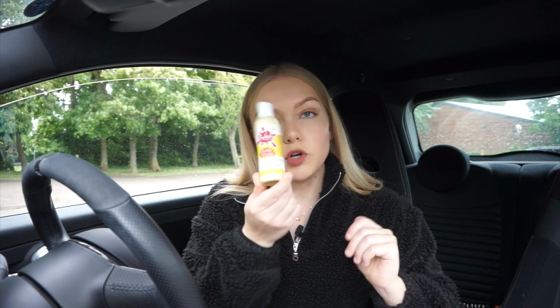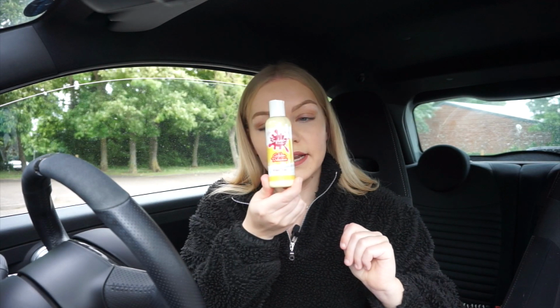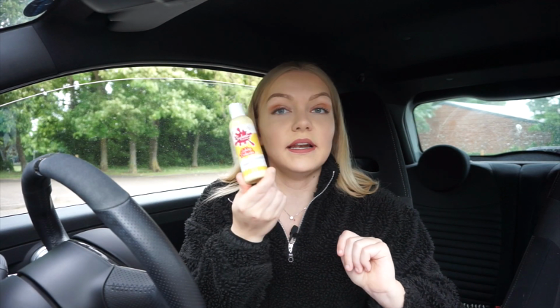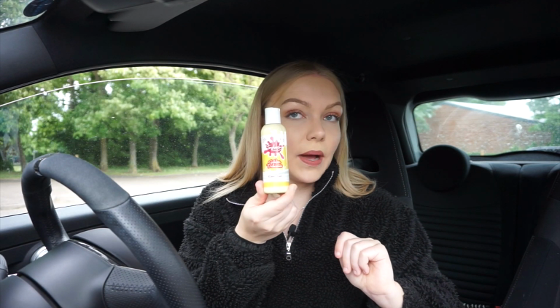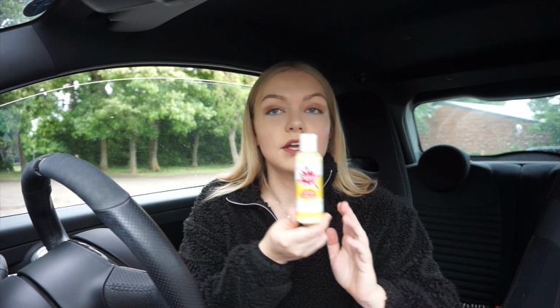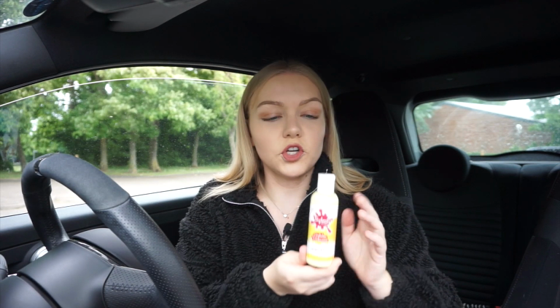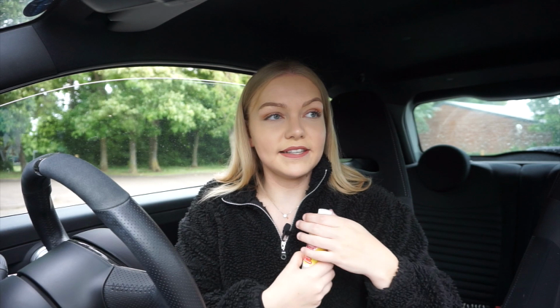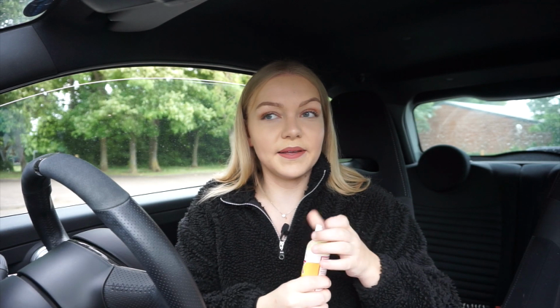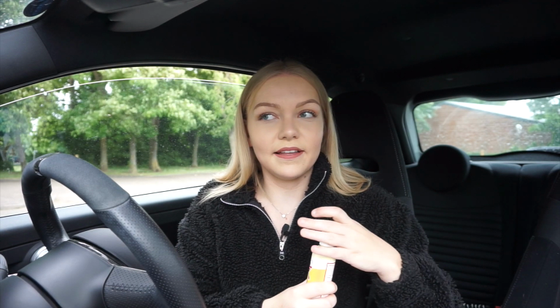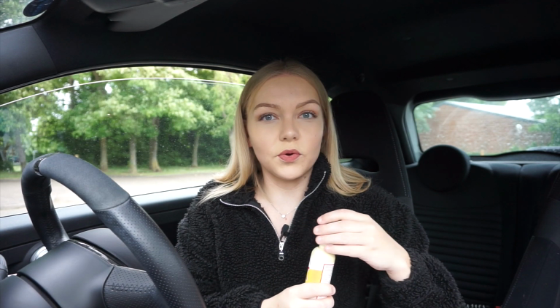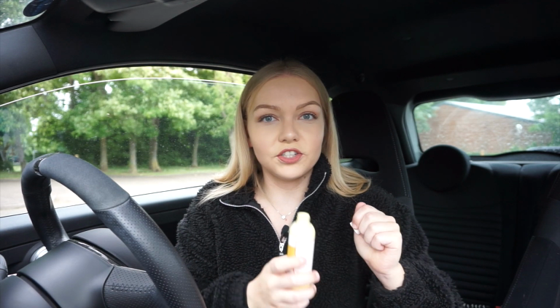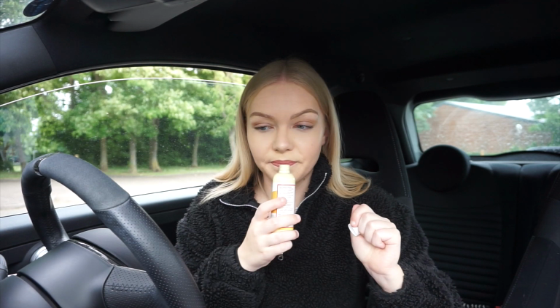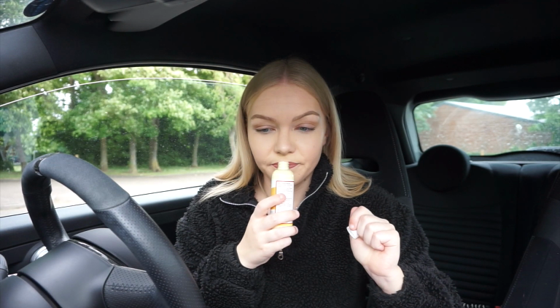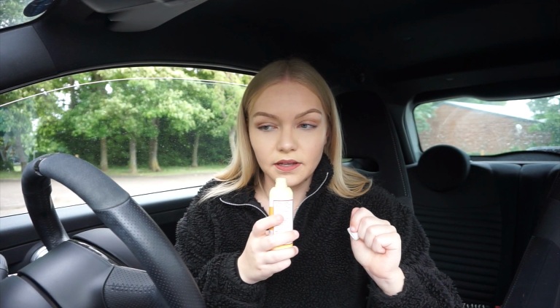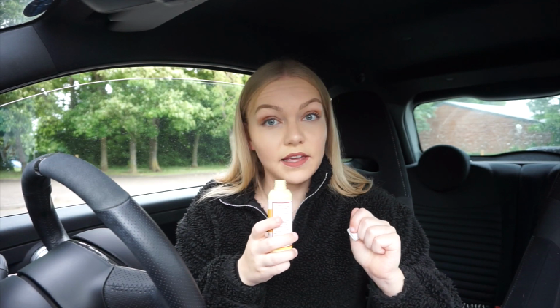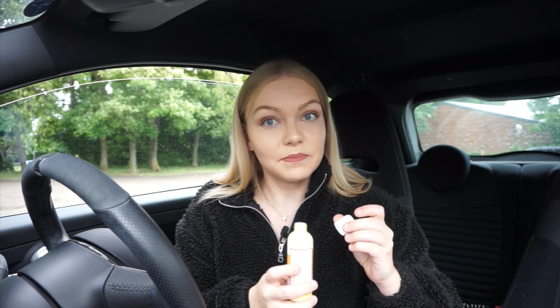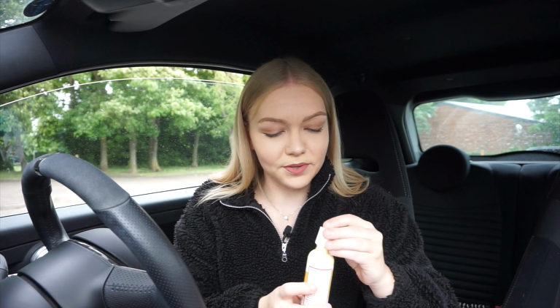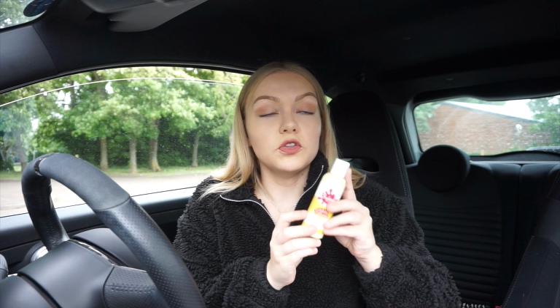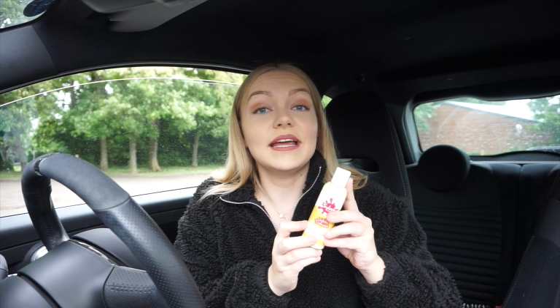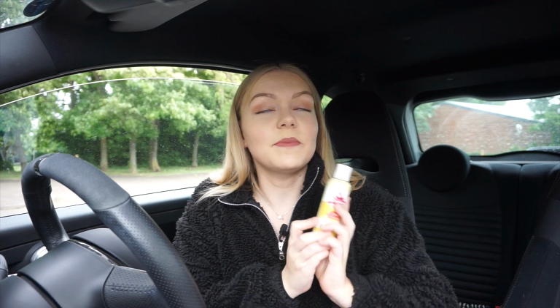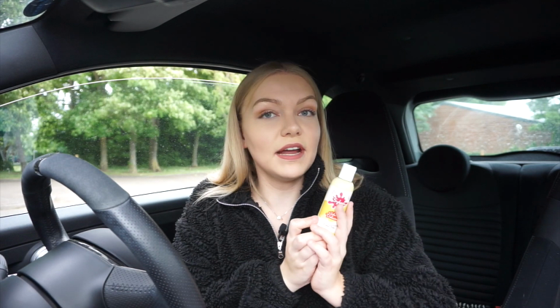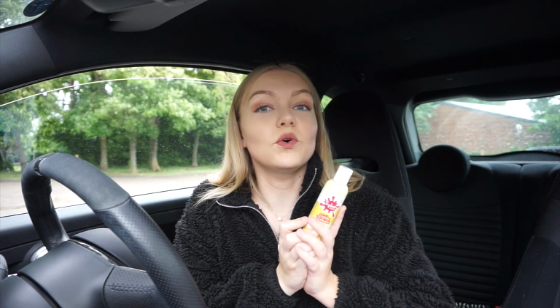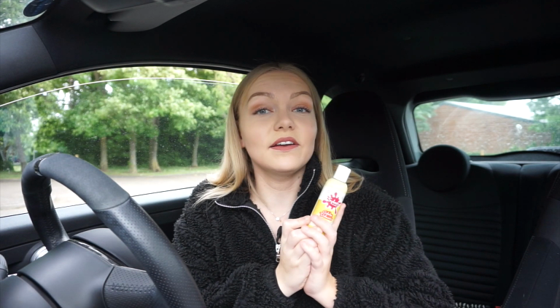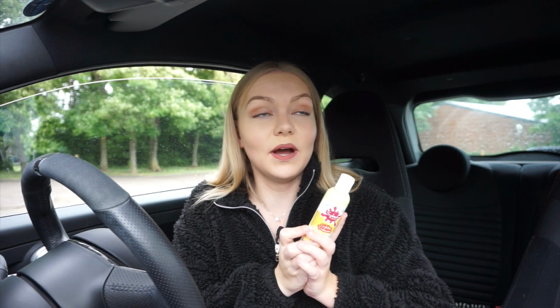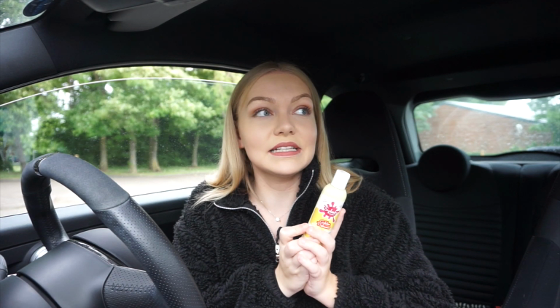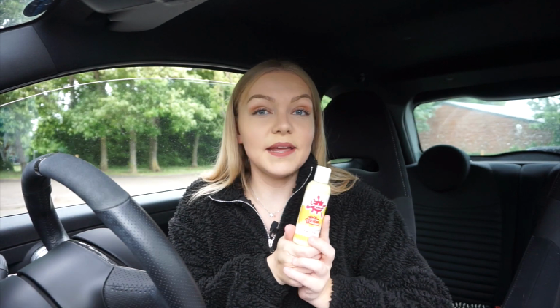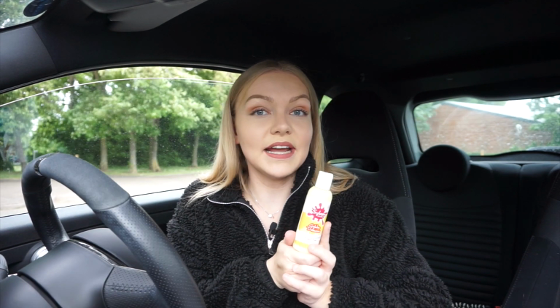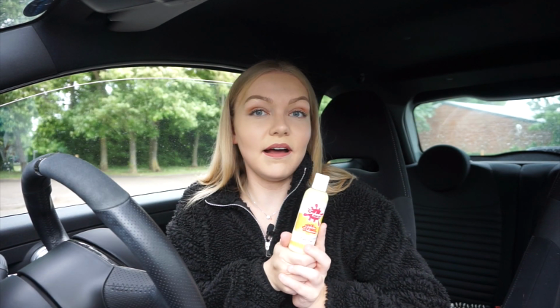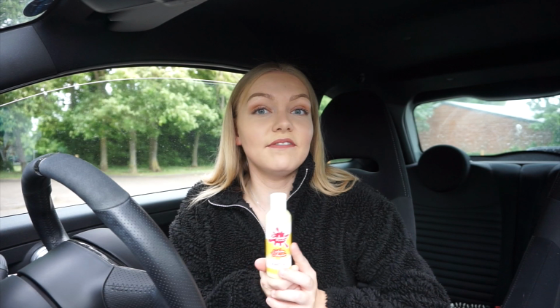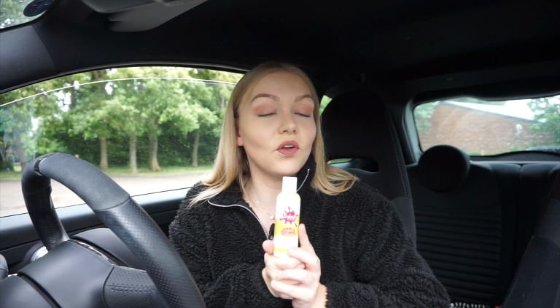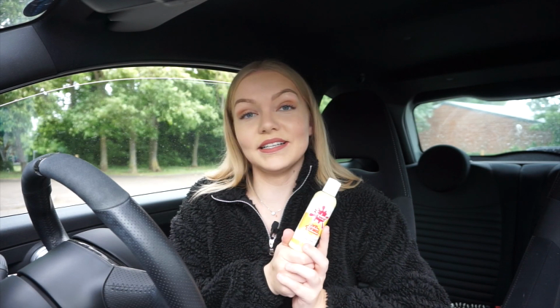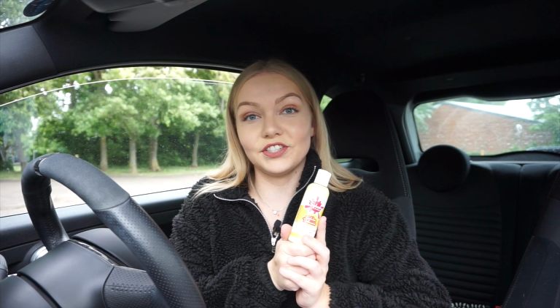So next I have the Golden Delicious Liquid Wax. Like the apple — it smells of apple. So this contains specially graded organic carnauba waxes. This aims to protect the car and leave a long lasting shine.